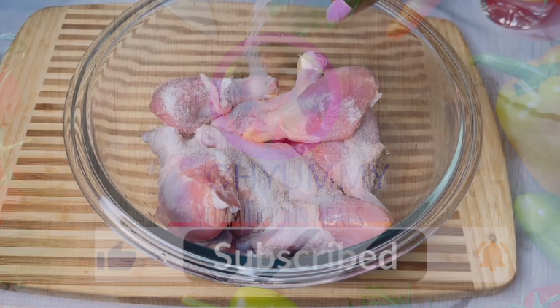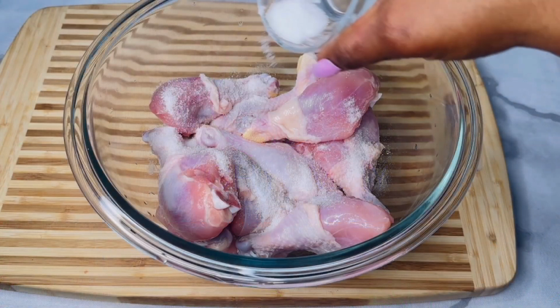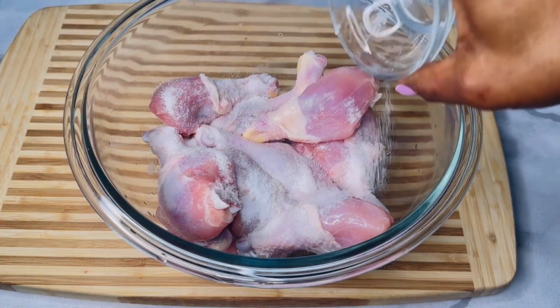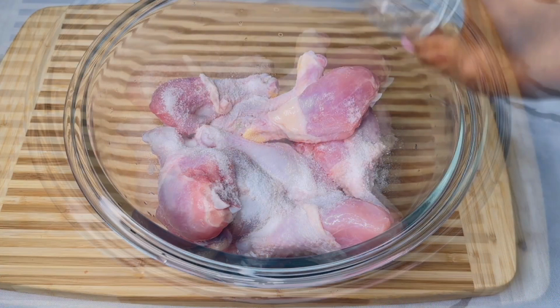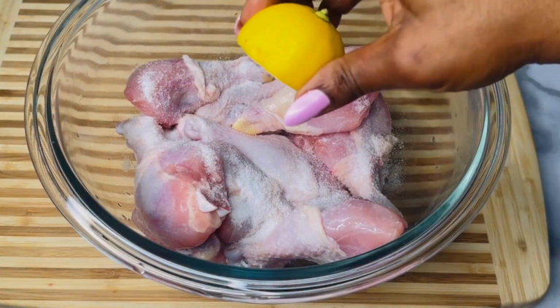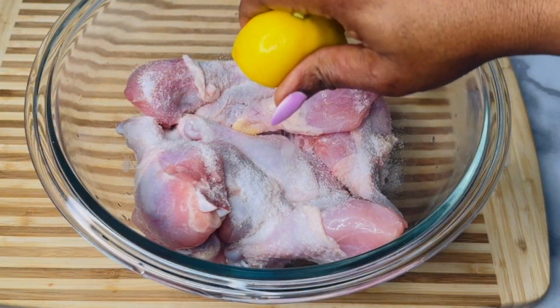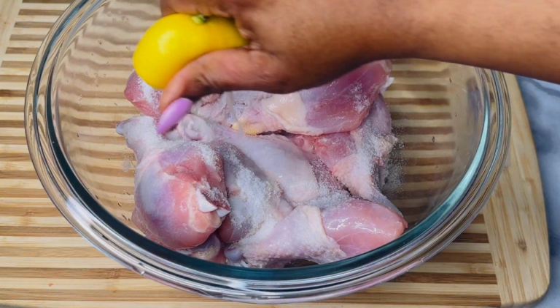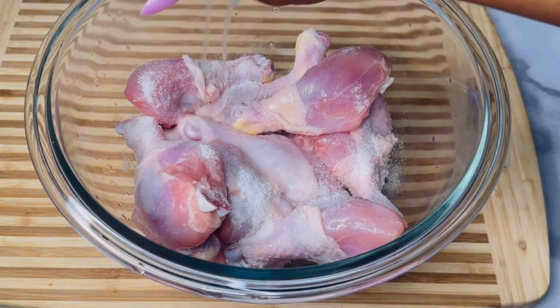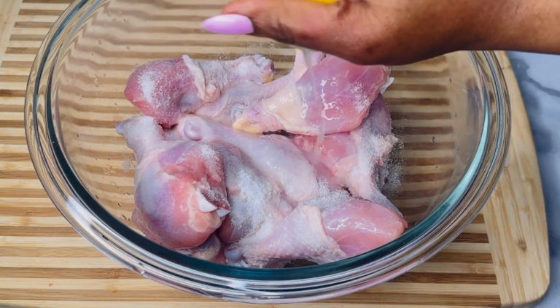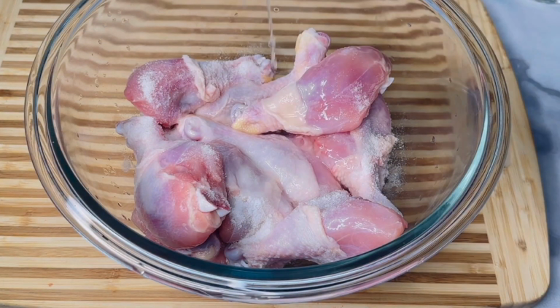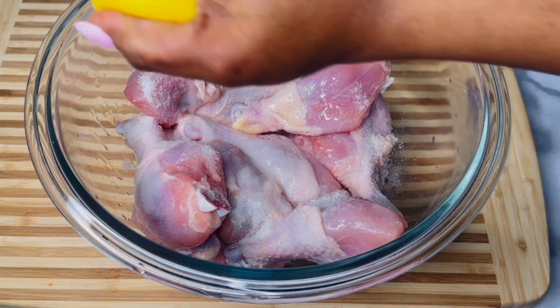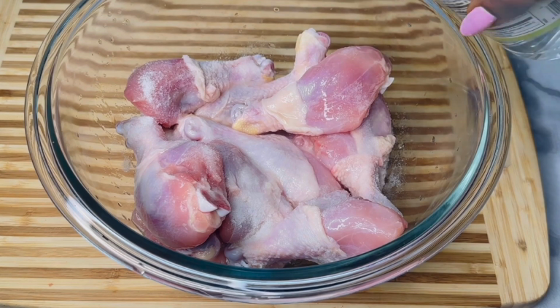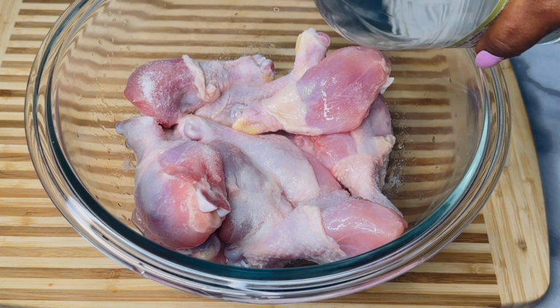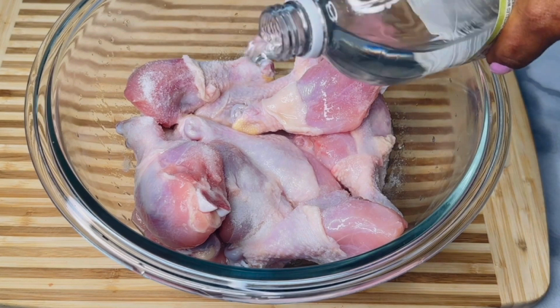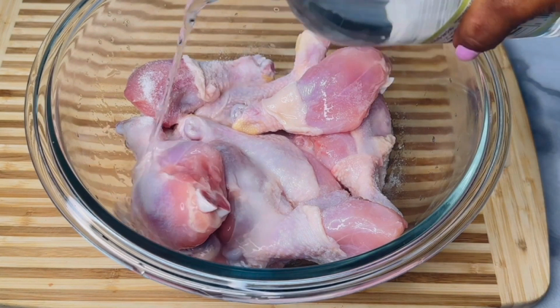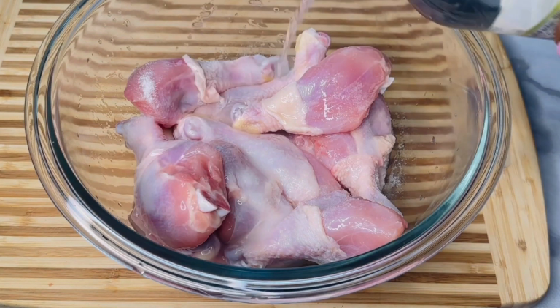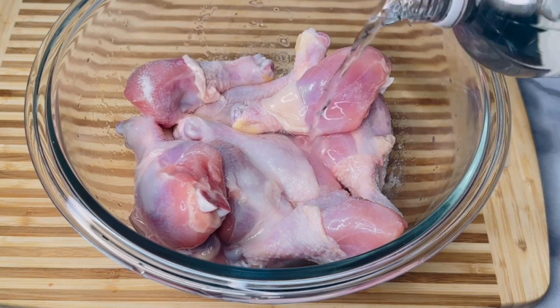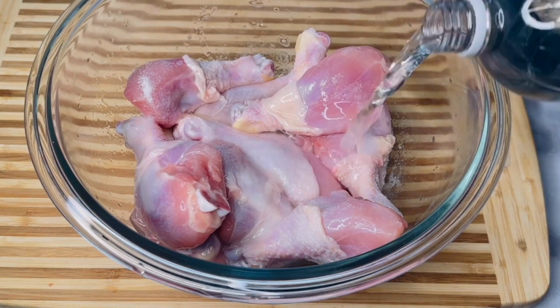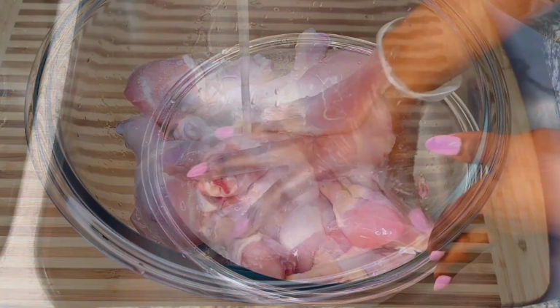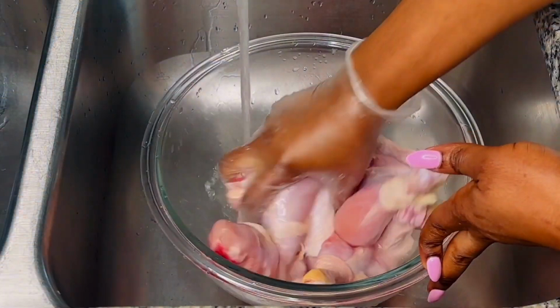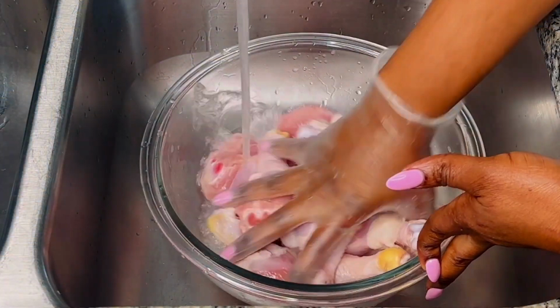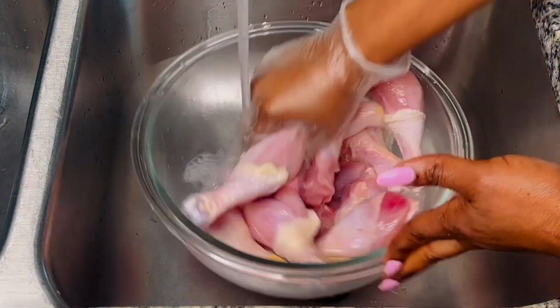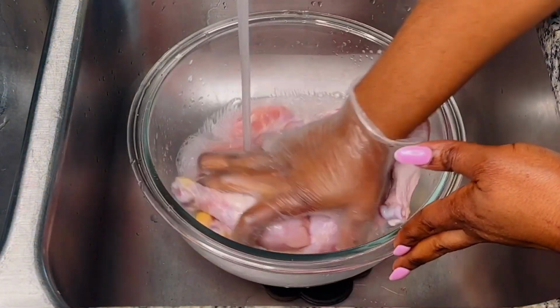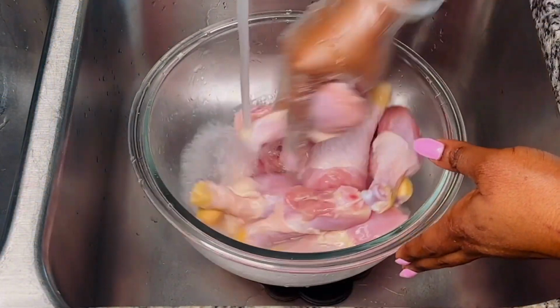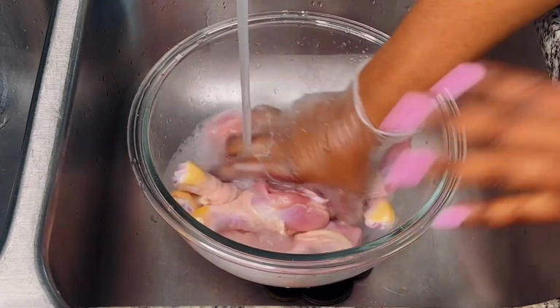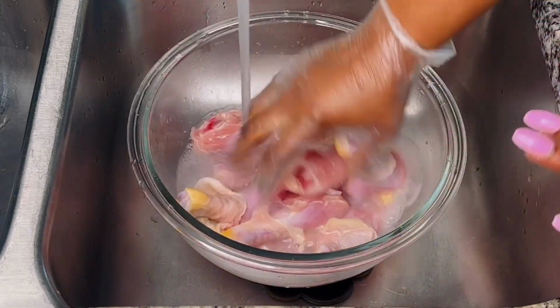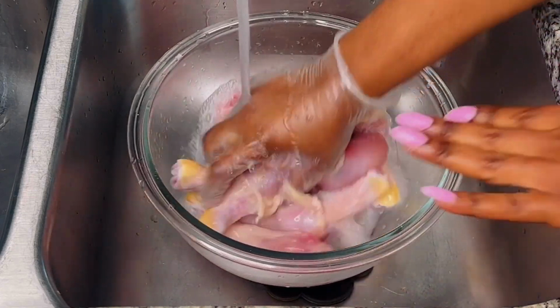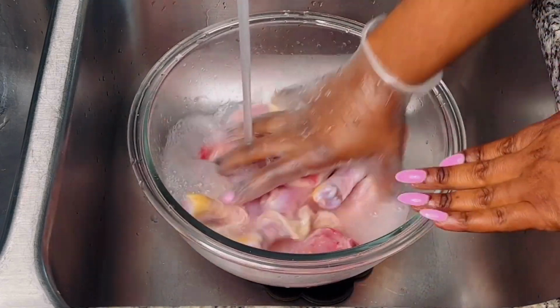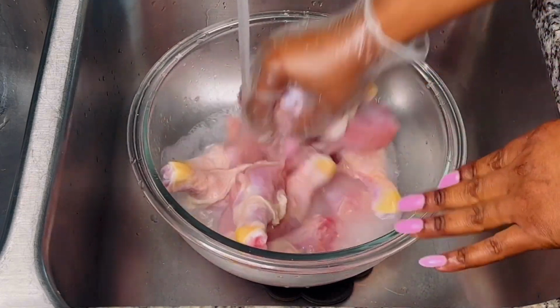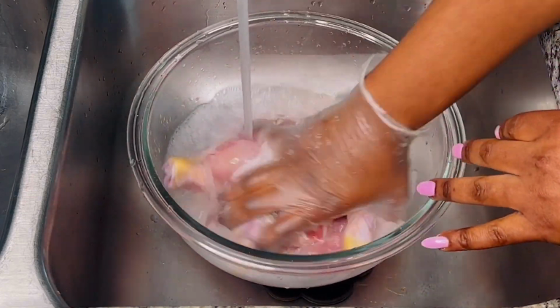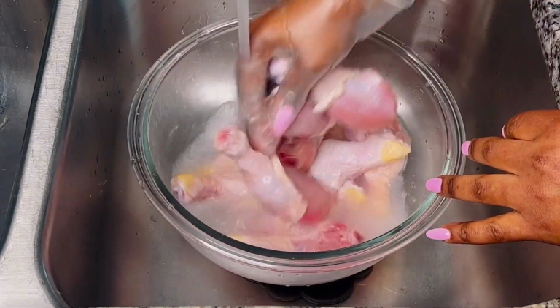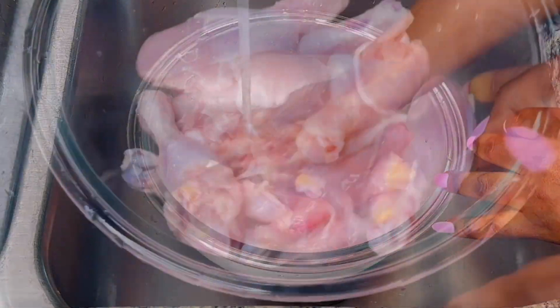To wash my chicken, I'm adding in some salt, a fresh squeeze of lemon, and some white vinegar. I am going to wash these drumsticks thoroughly and remove their skins as well, then transfer to a cooking pot.